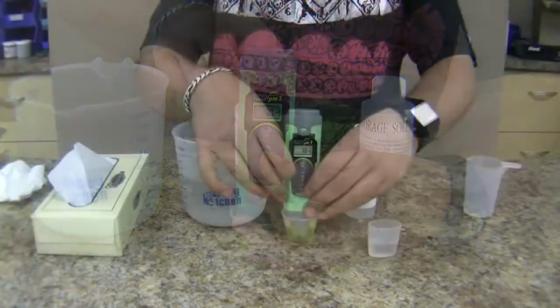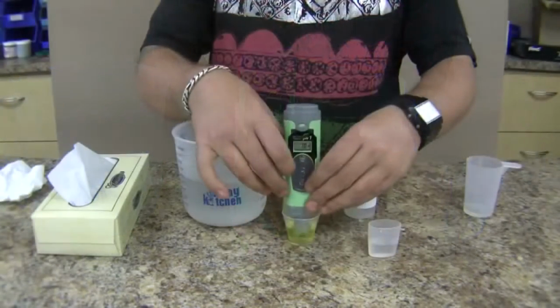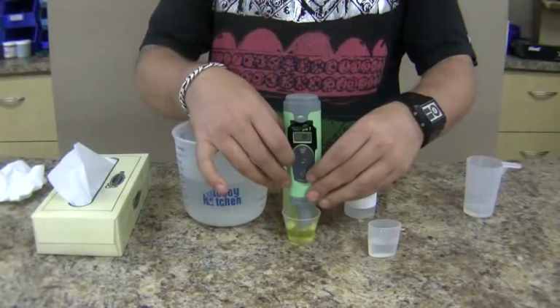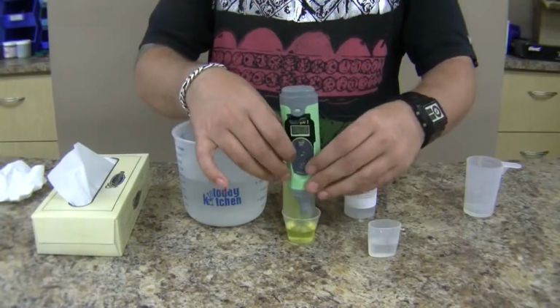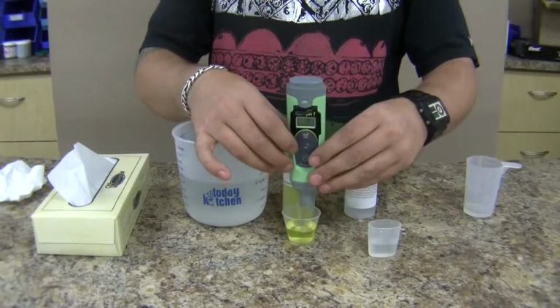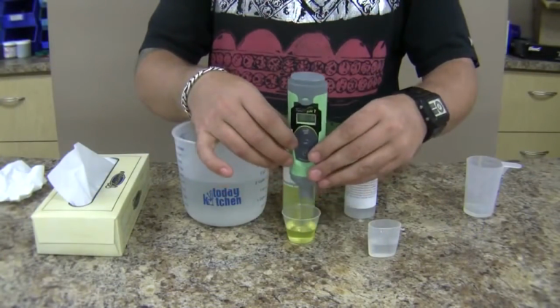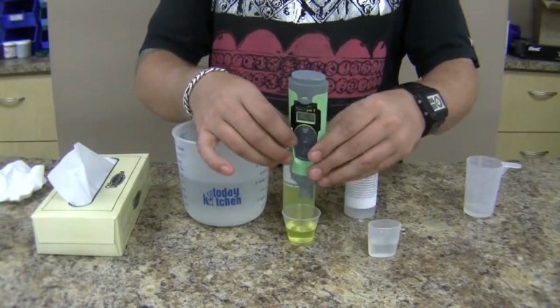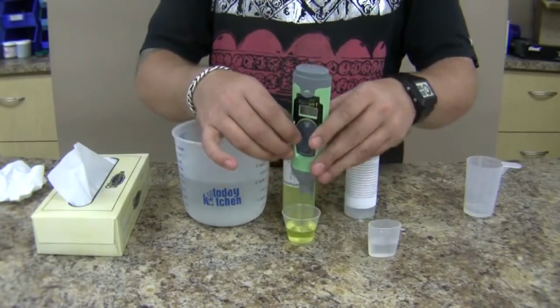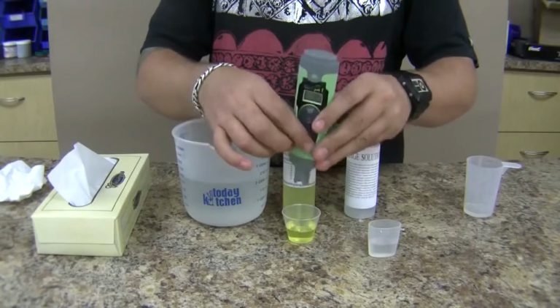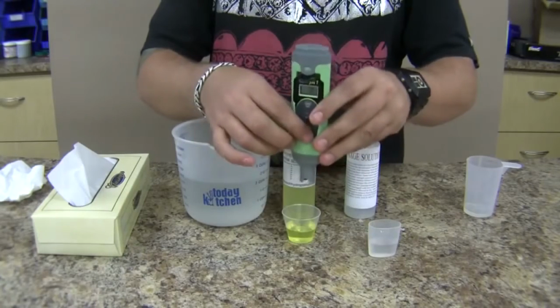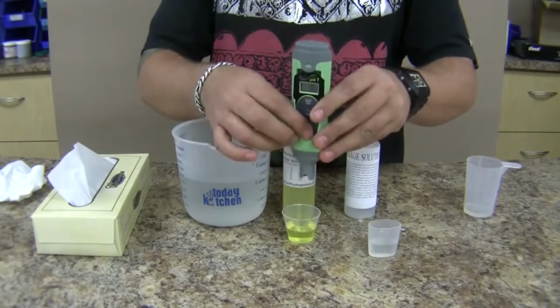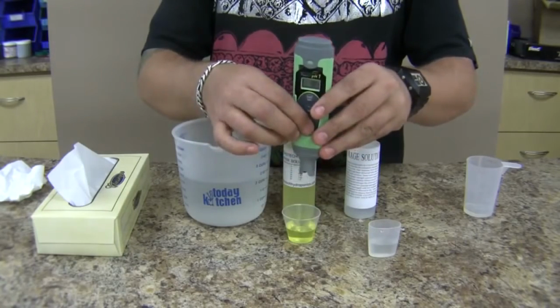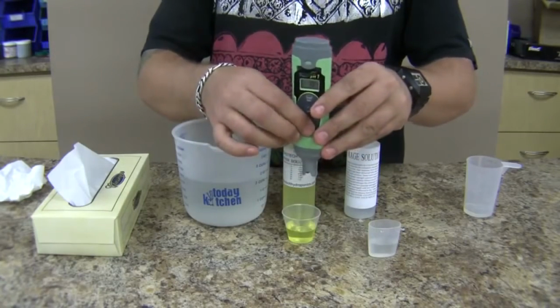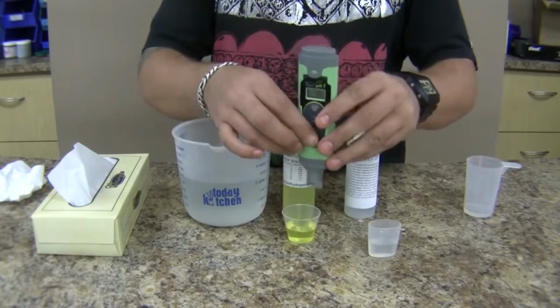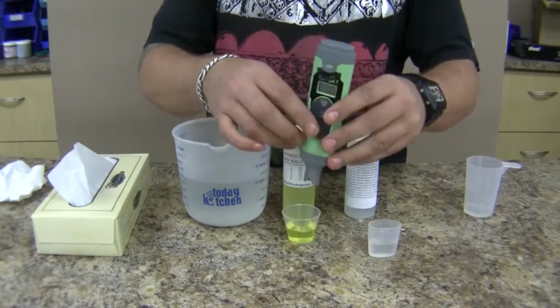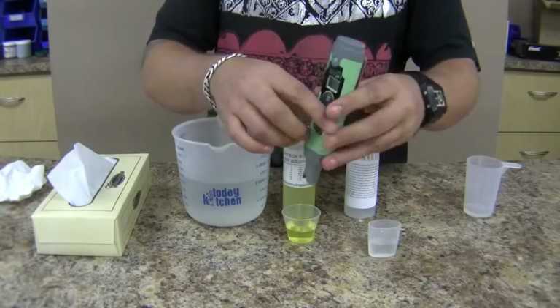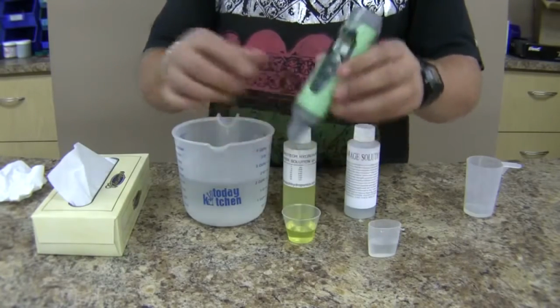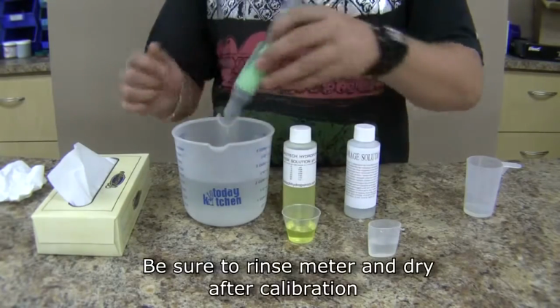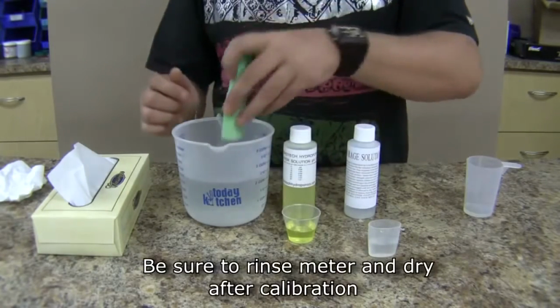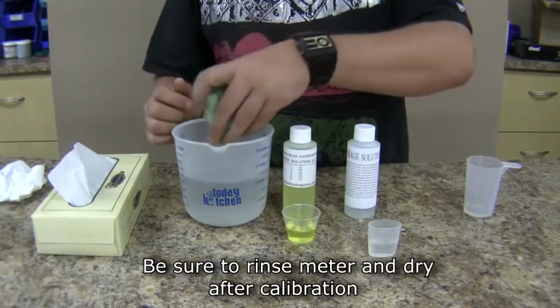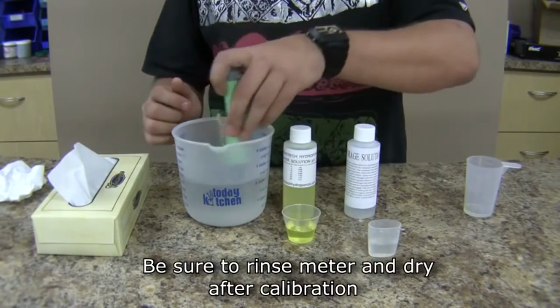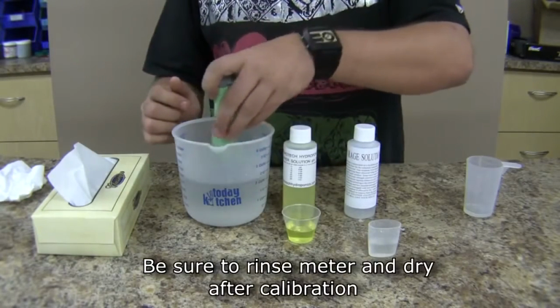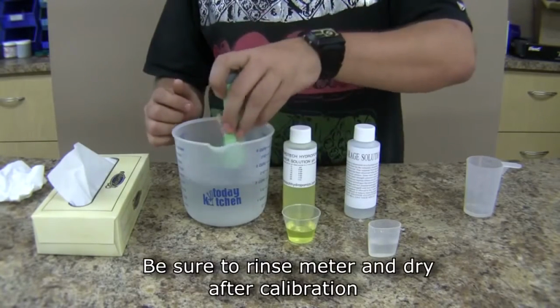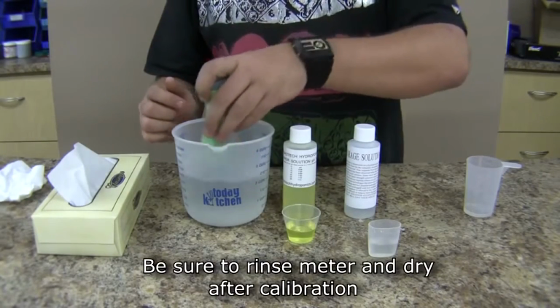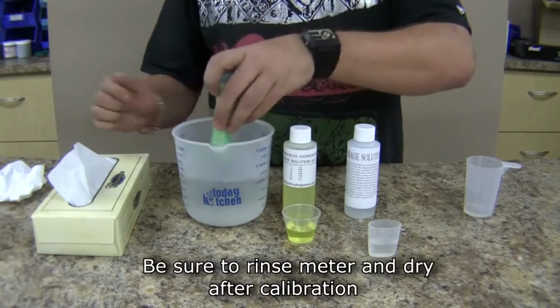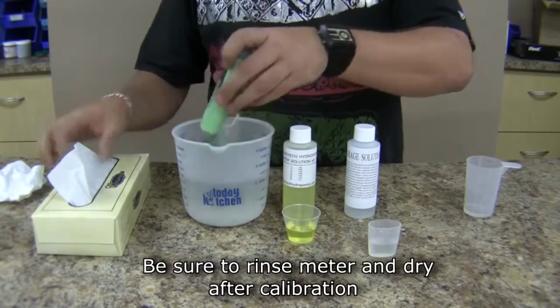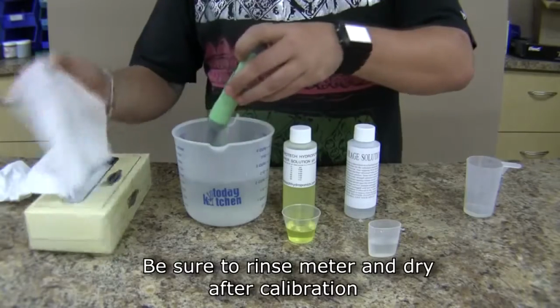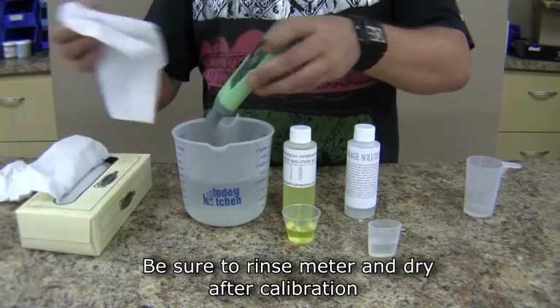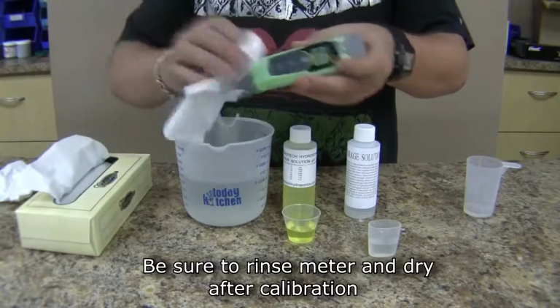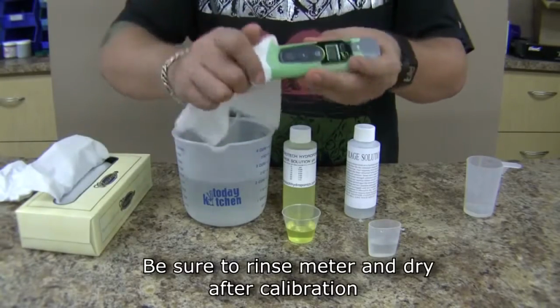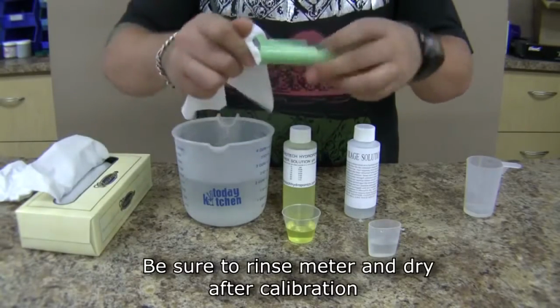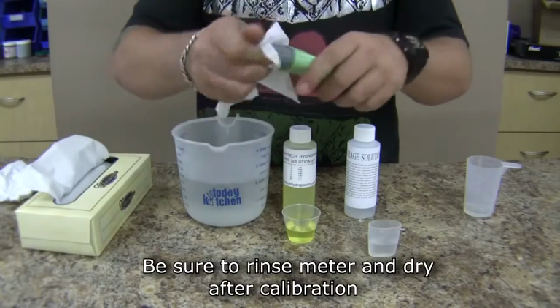And that's it. Now that your meter has been calibrated, turn the power off. Rinse it in some more fresh water and dry it off again.